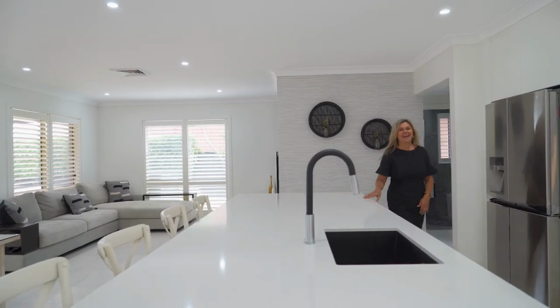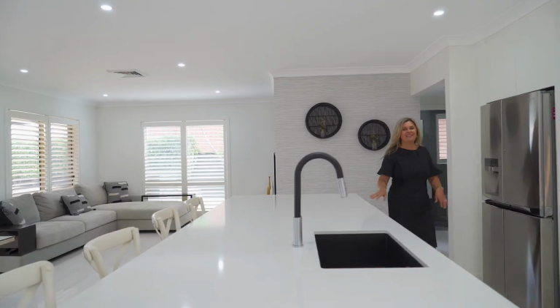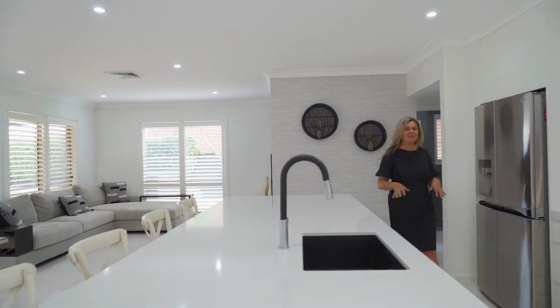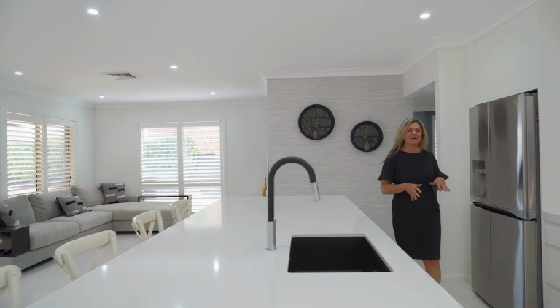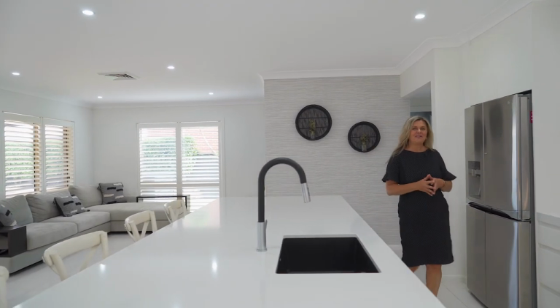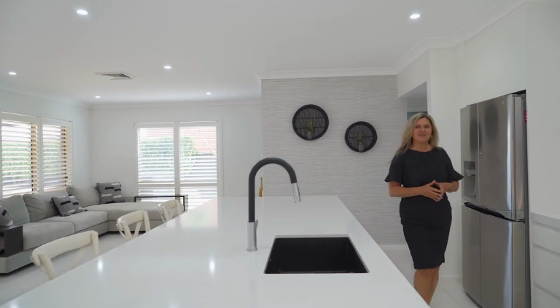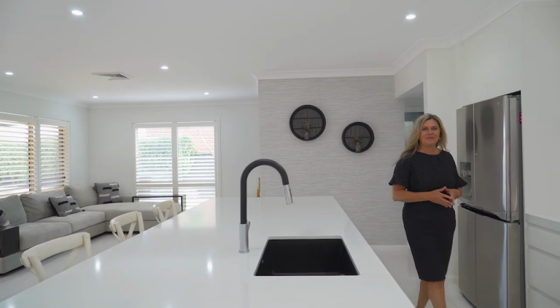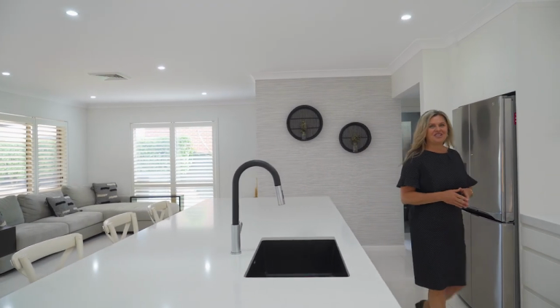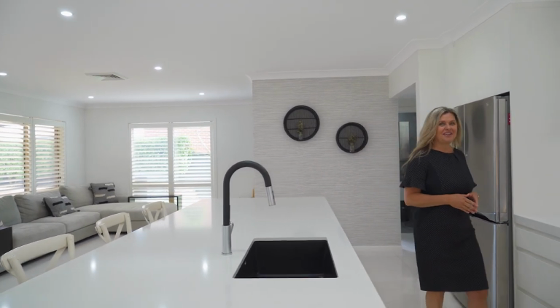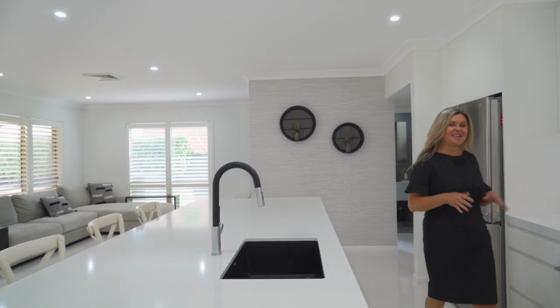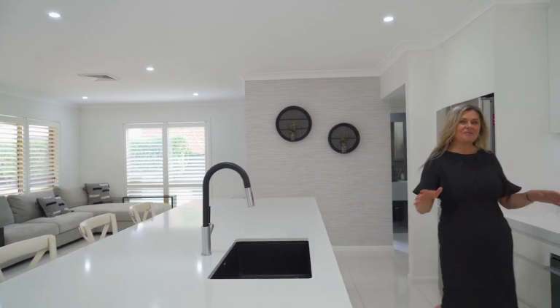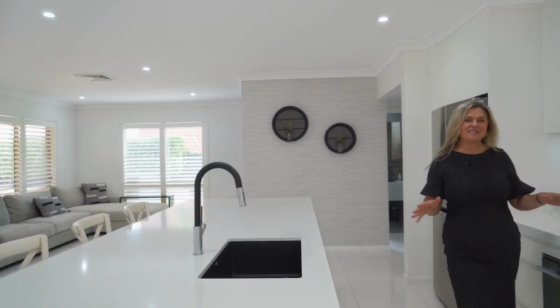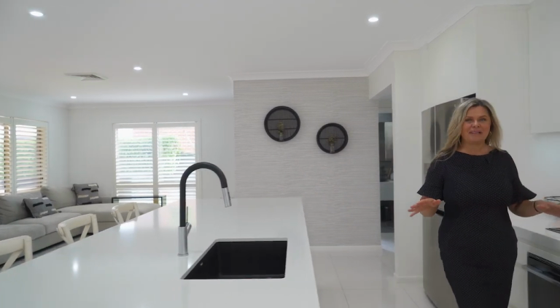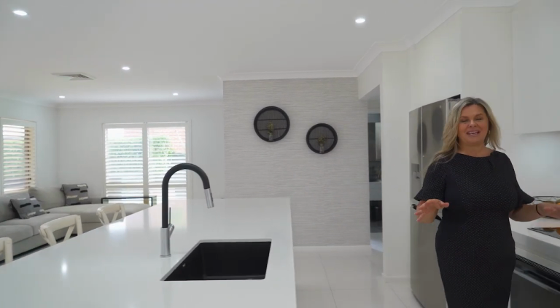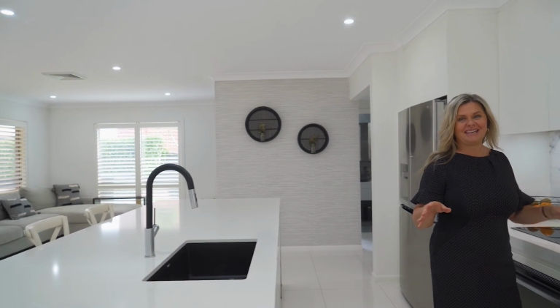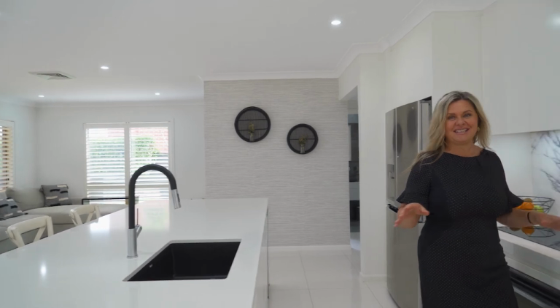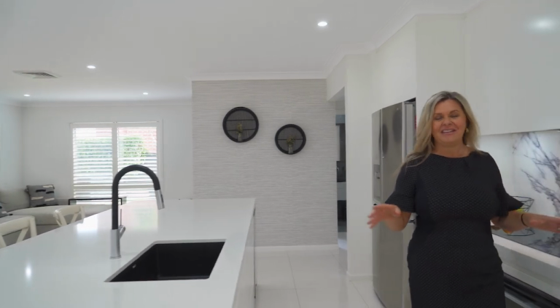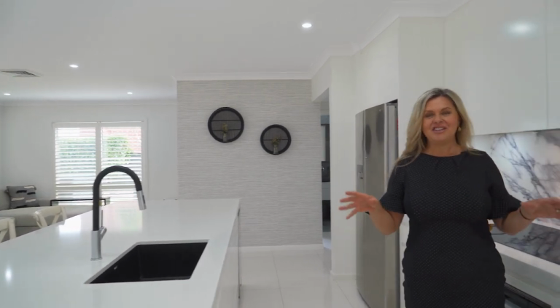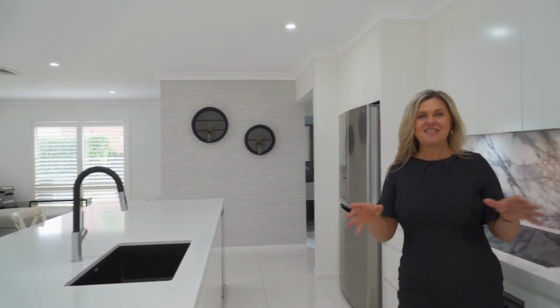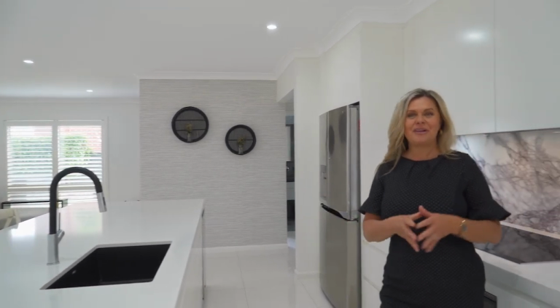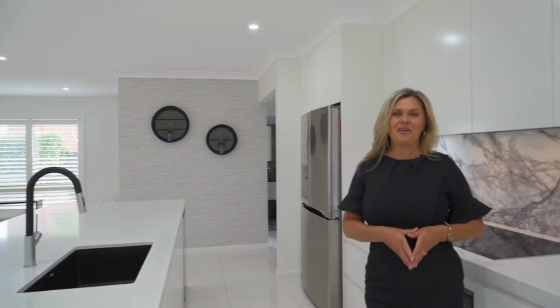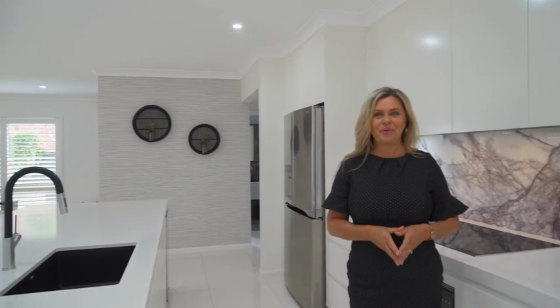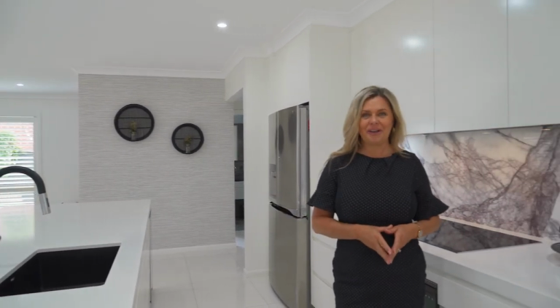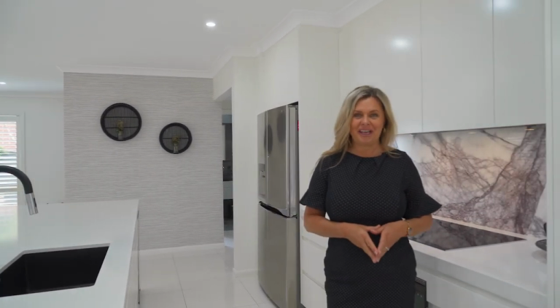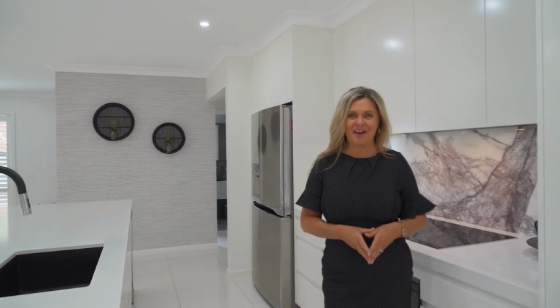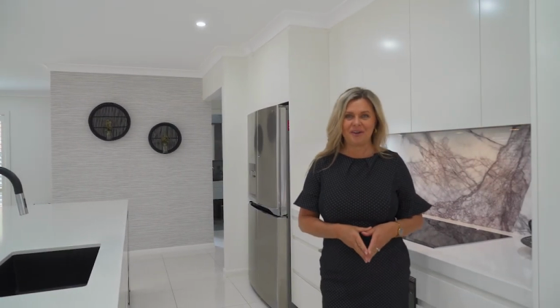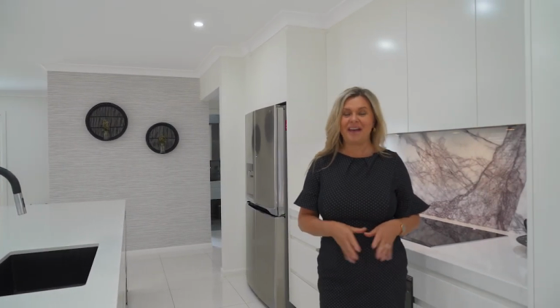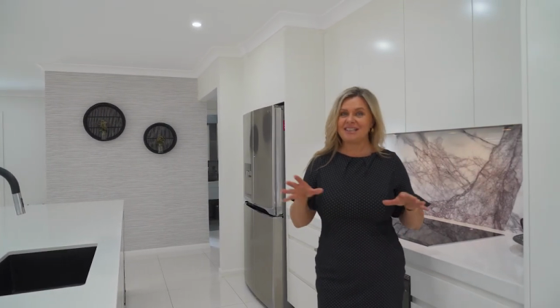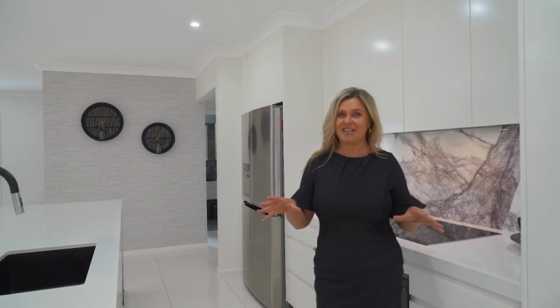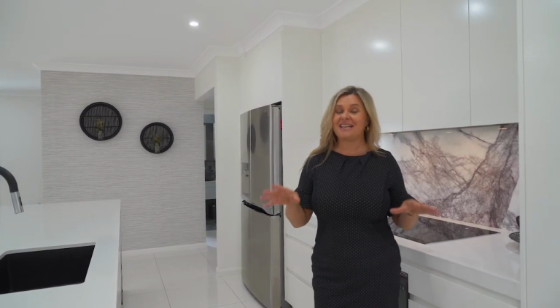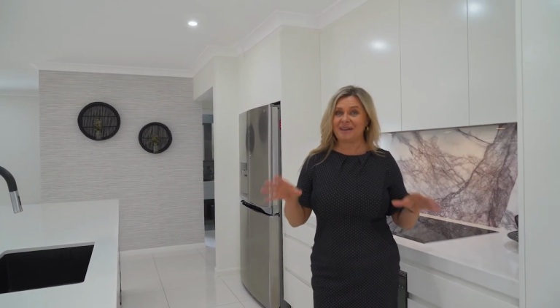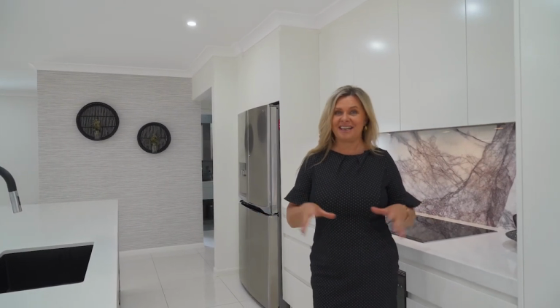If you've been looking for your dream kitchen, this could possibly be it. The kitchen is normally the focal point of any home and this kitchen is spectacular.